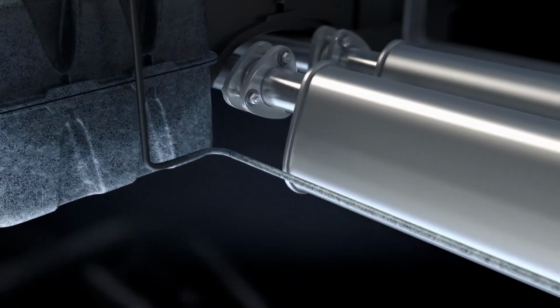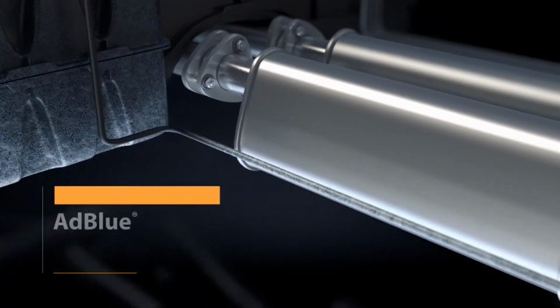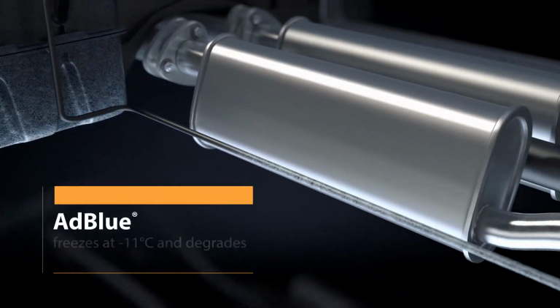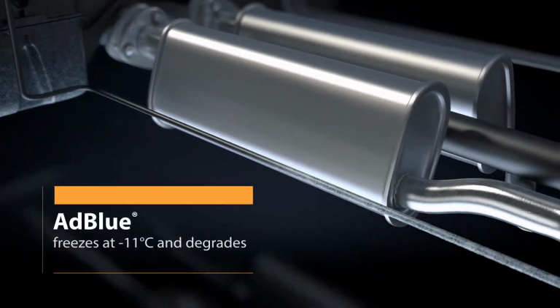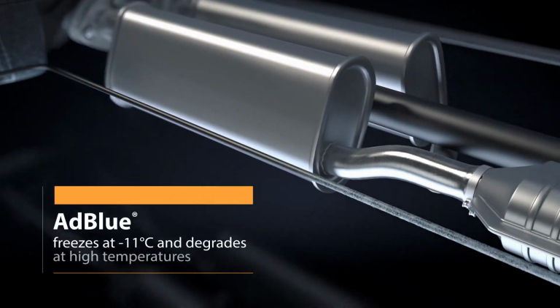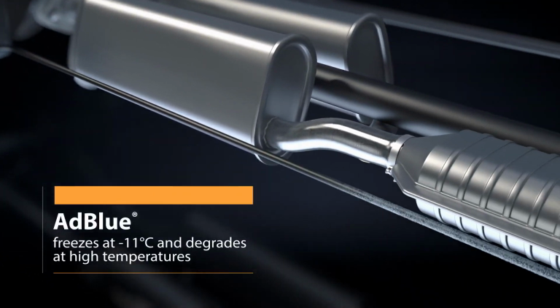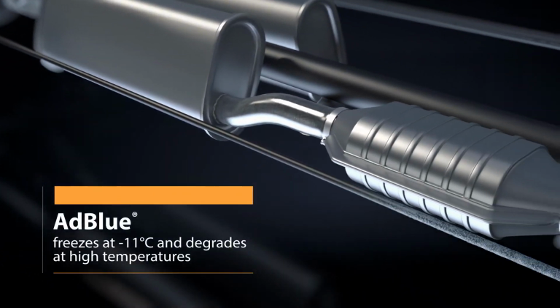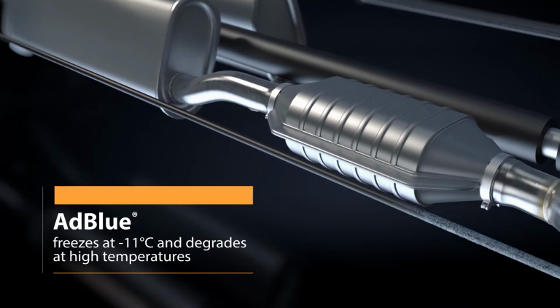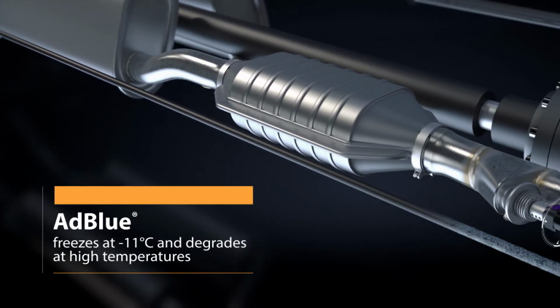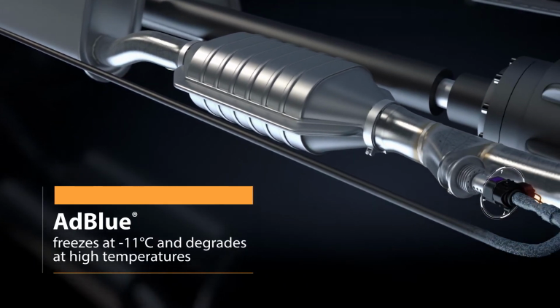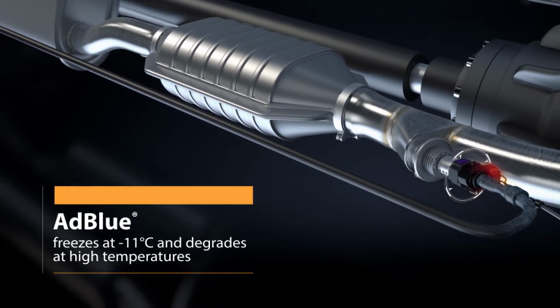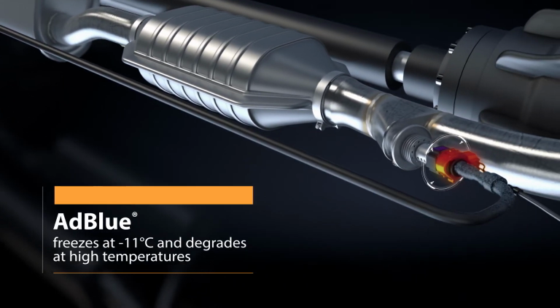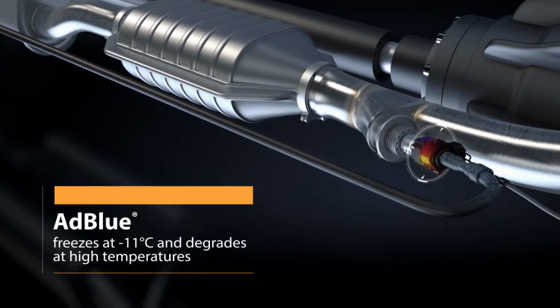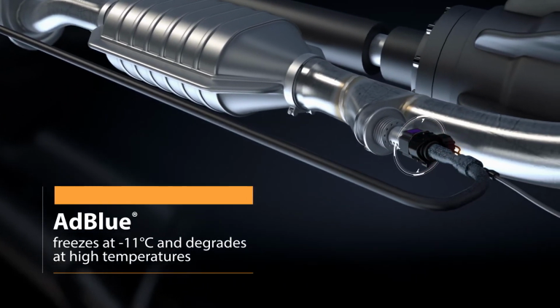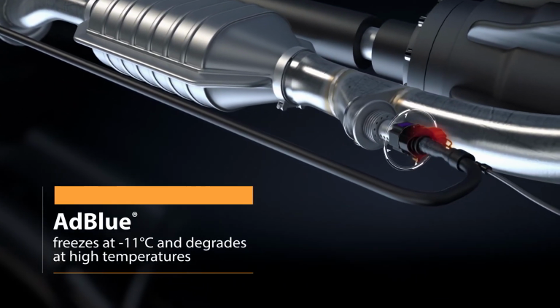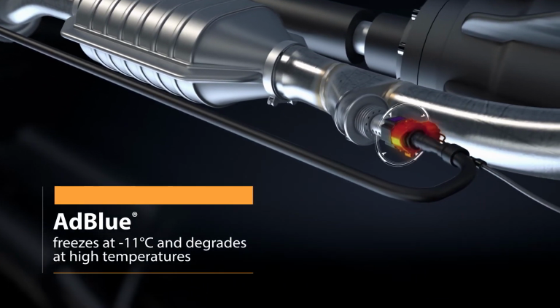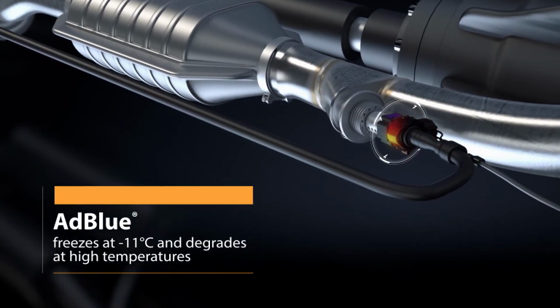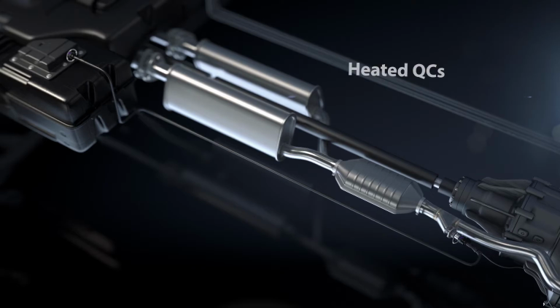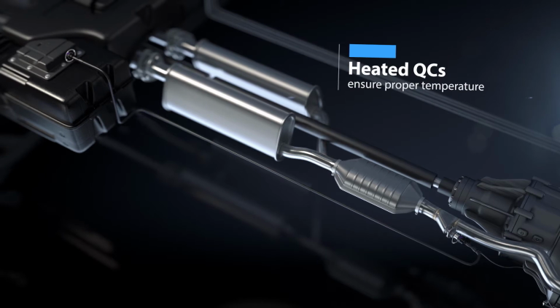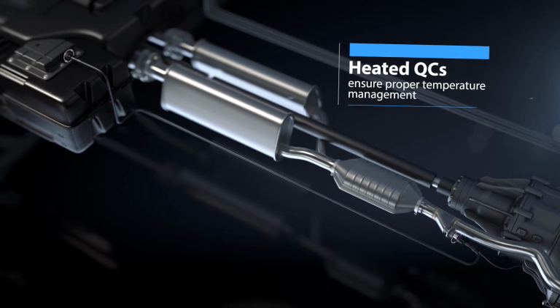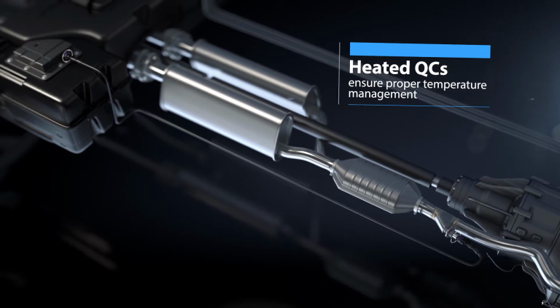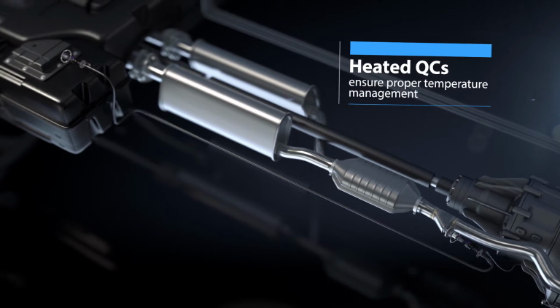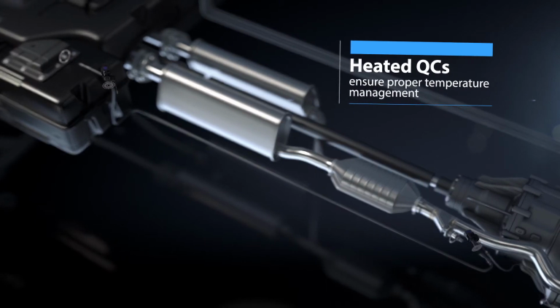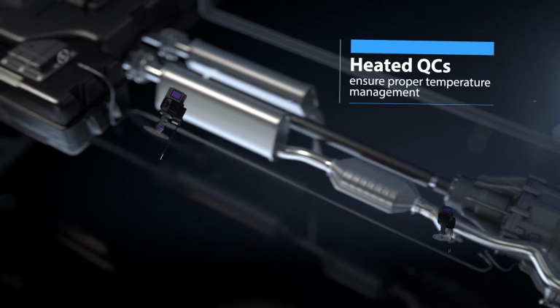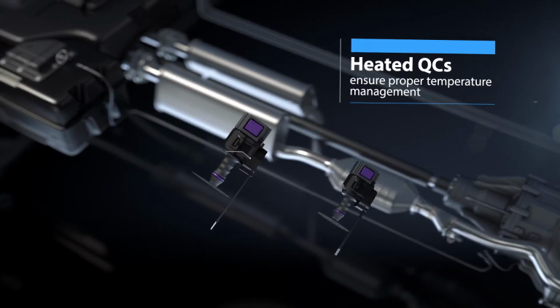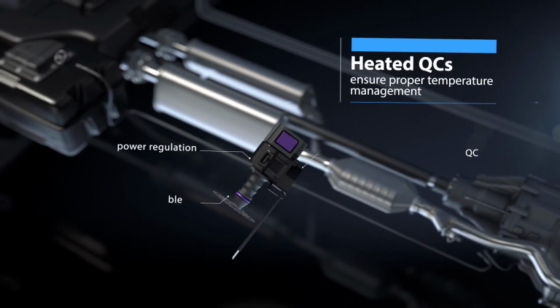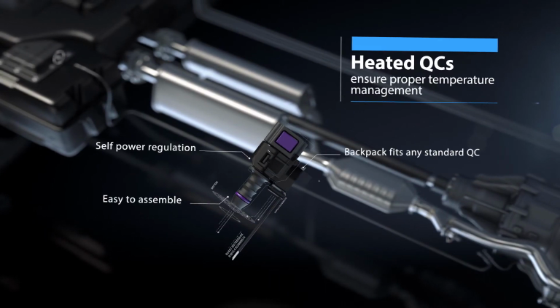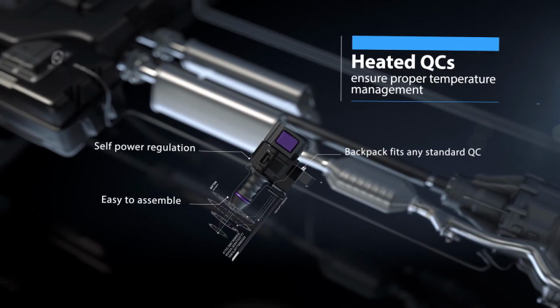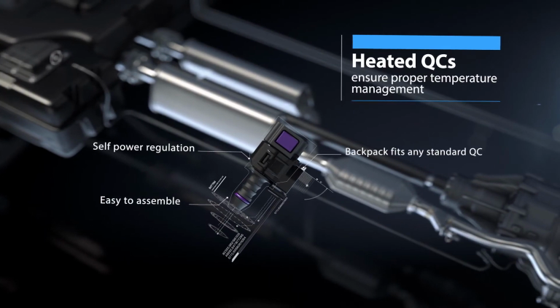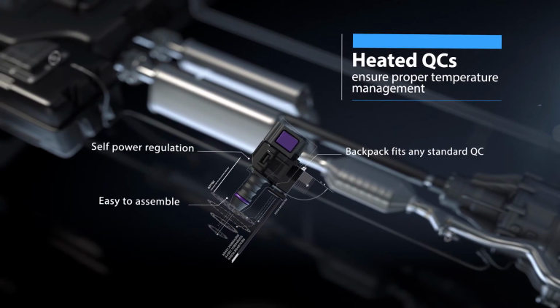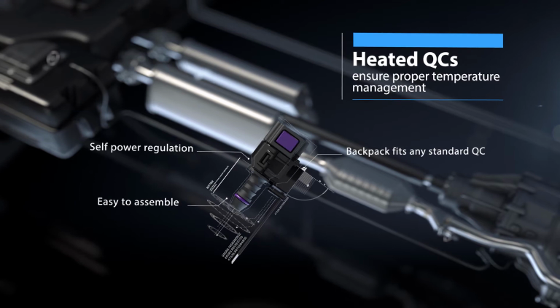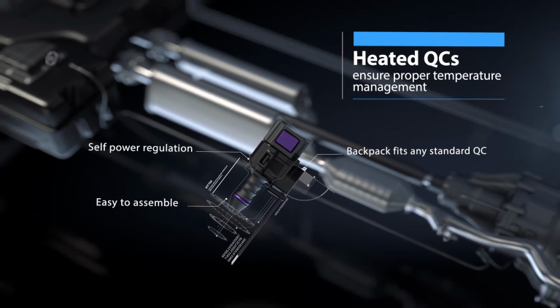ADBLUE is also very sensitive to temperature variations and must be protected. With A-Raymond heated quick connectors, a smart and simple solution ensures proper temperature management of the fluid, thanks to its self-regulated power.